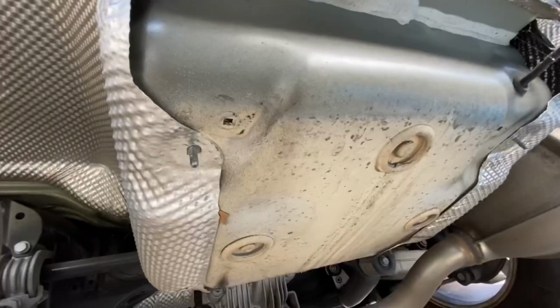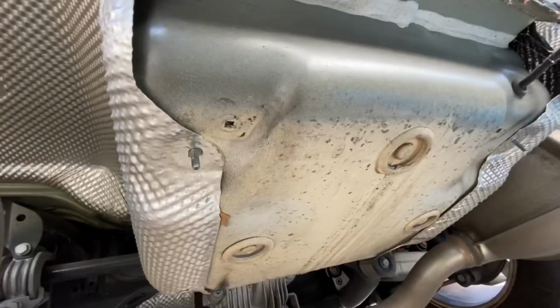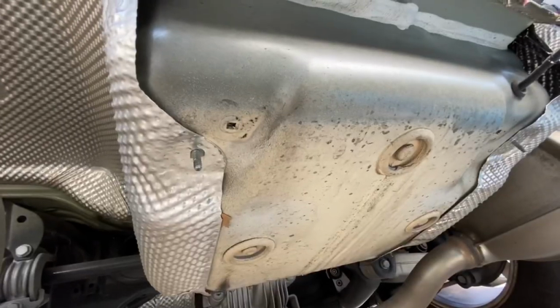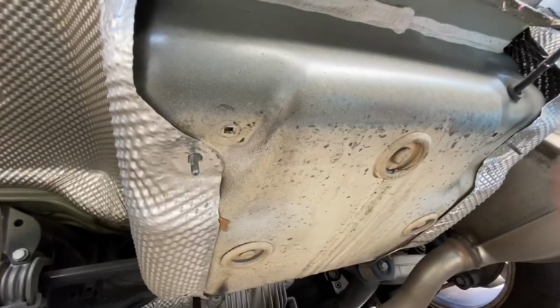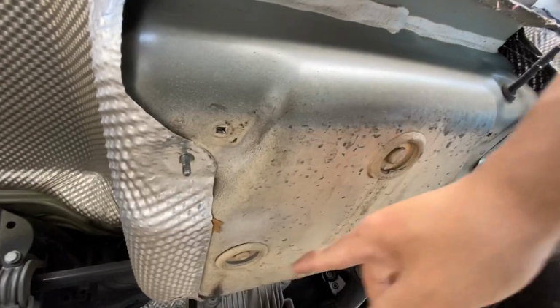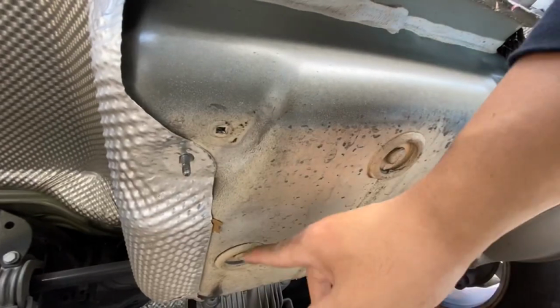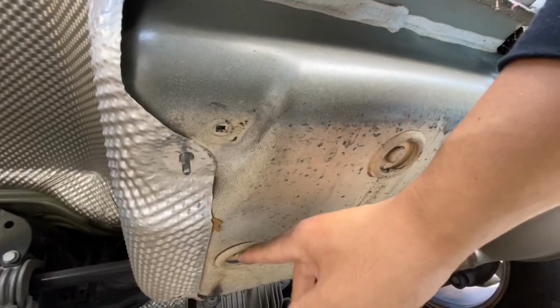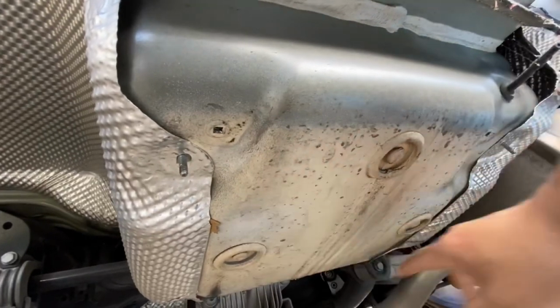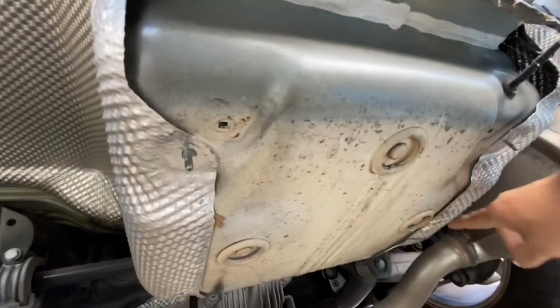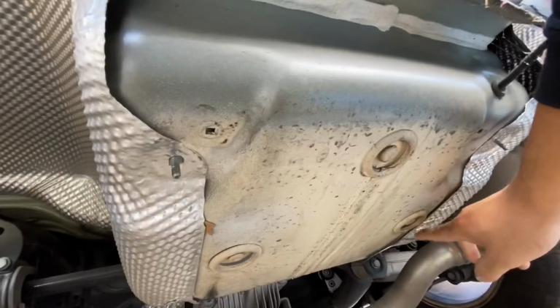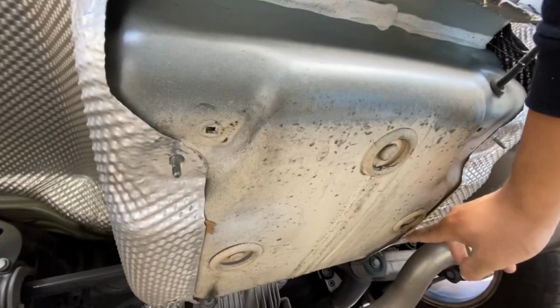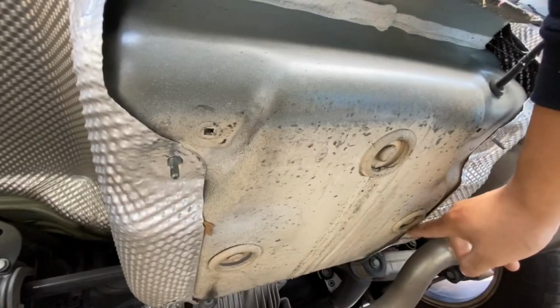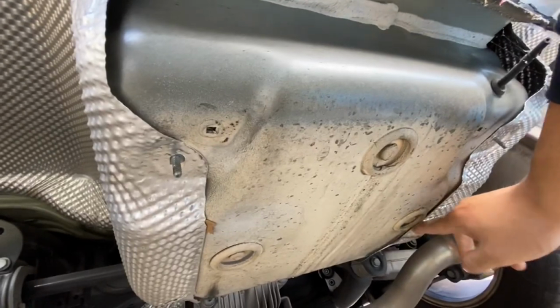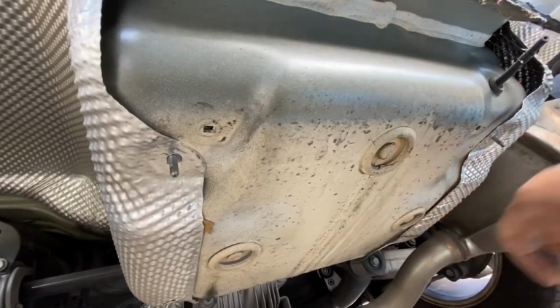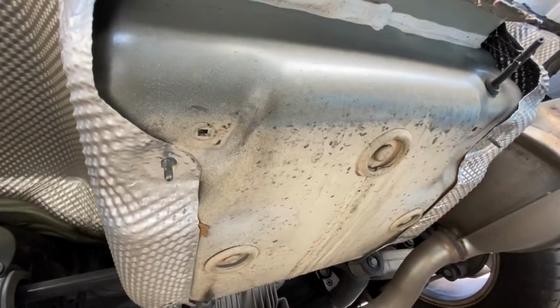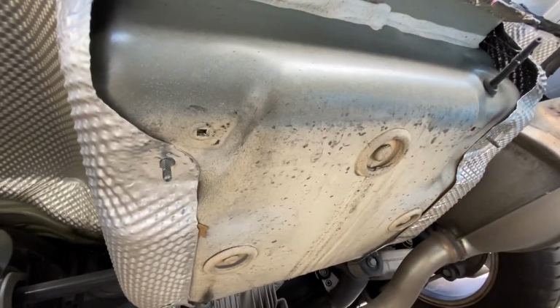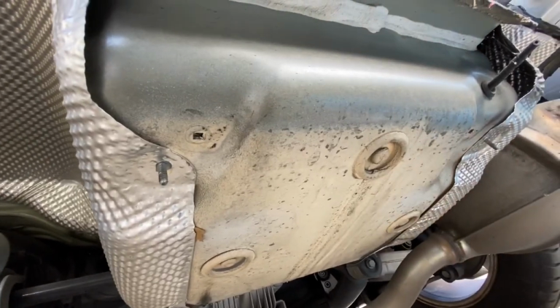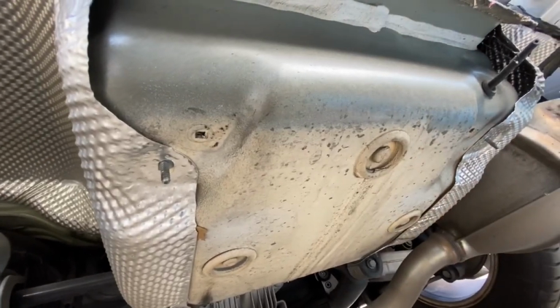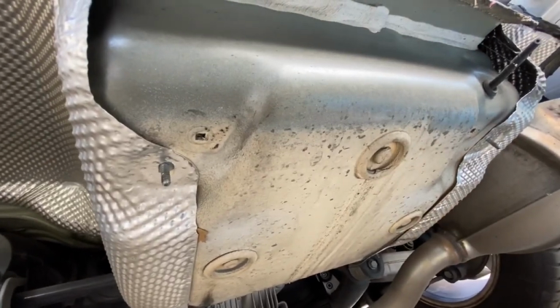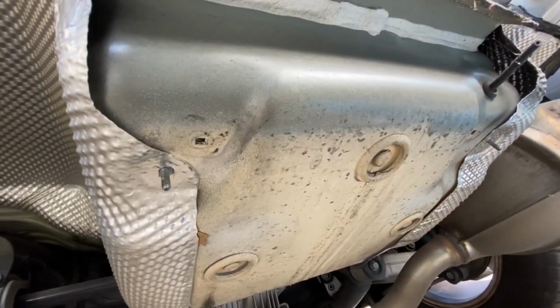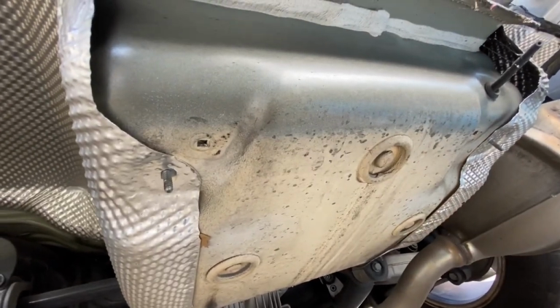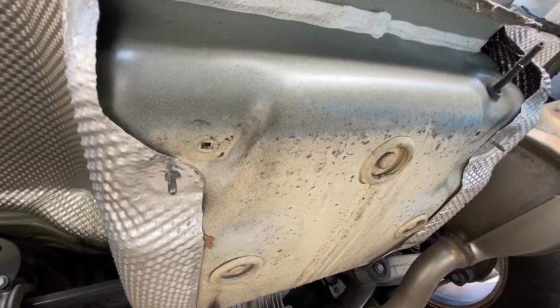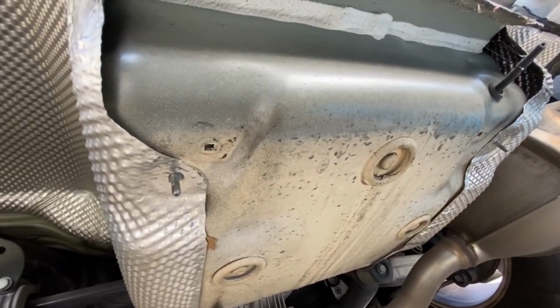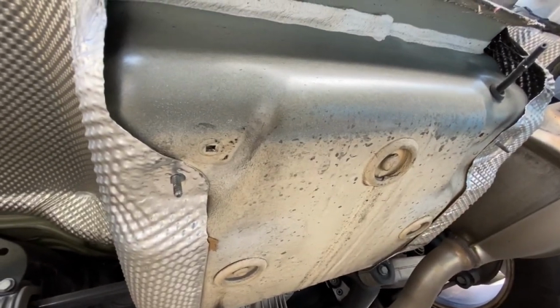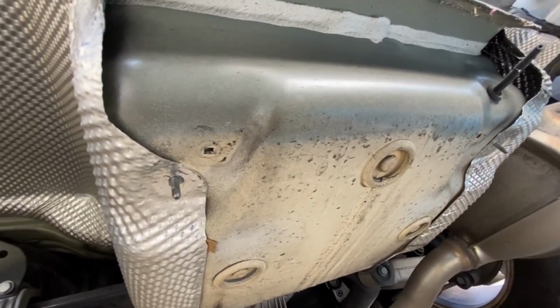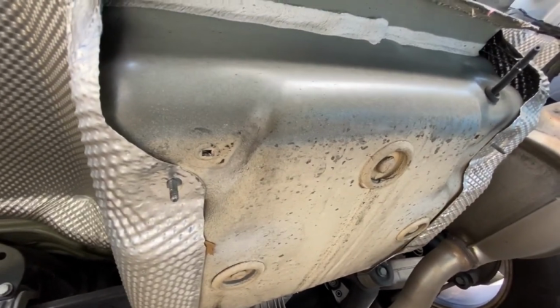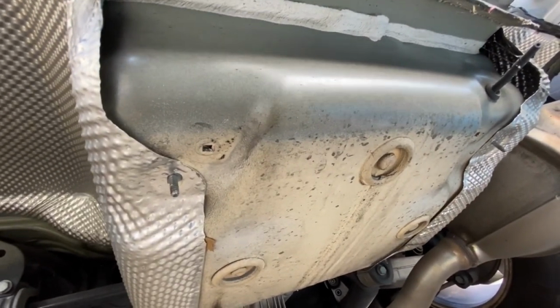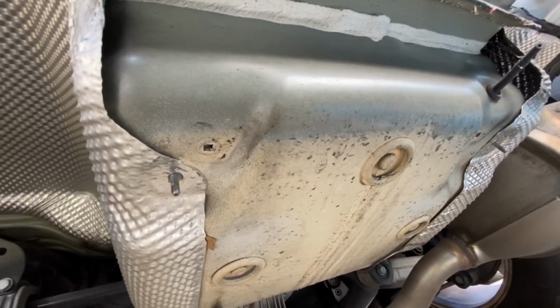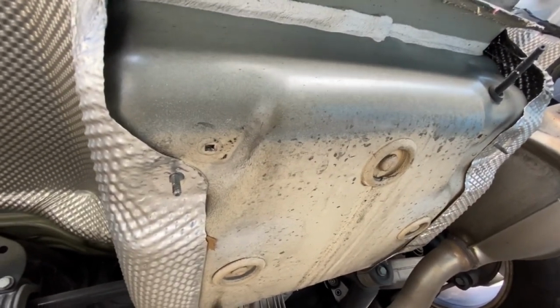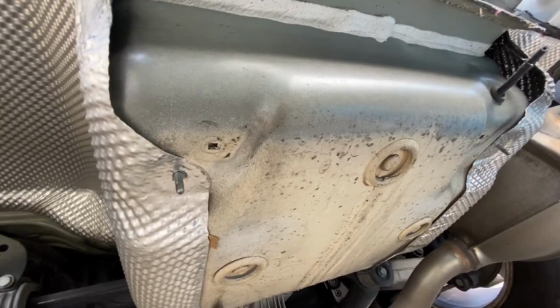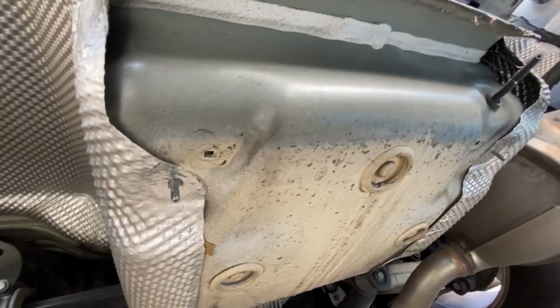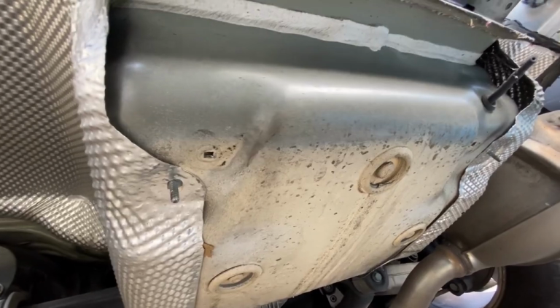We're going to need to cut these two plugs out so we can drill through the pan and bolt up the bottom section of the hitch. Let's do that now.